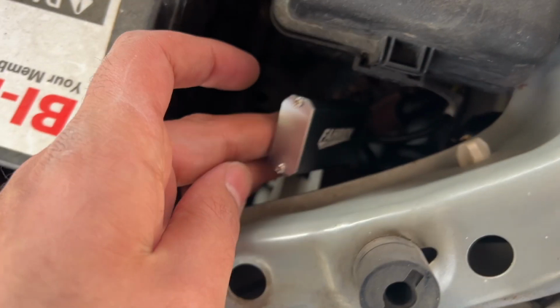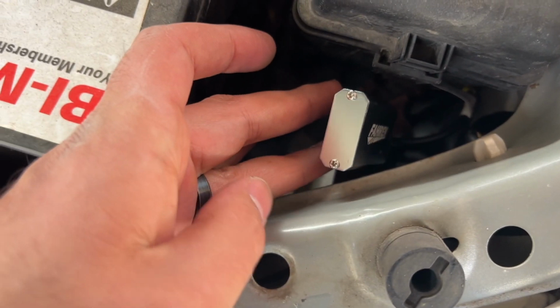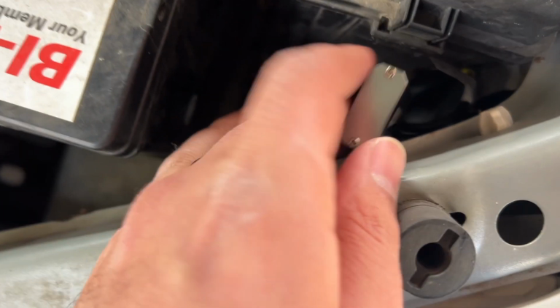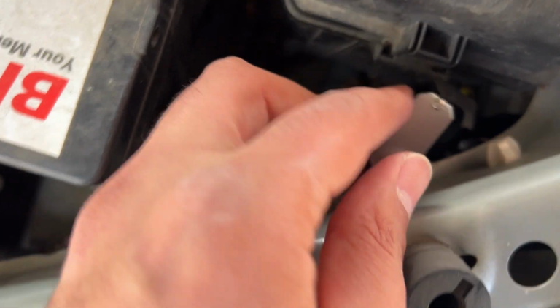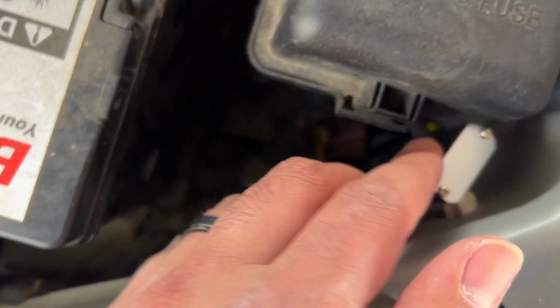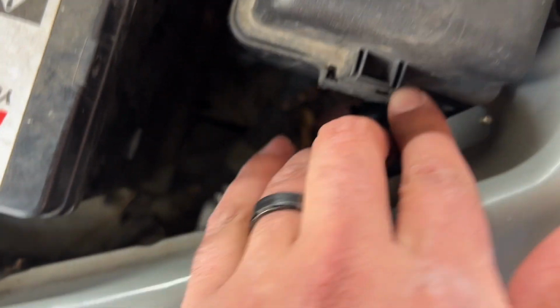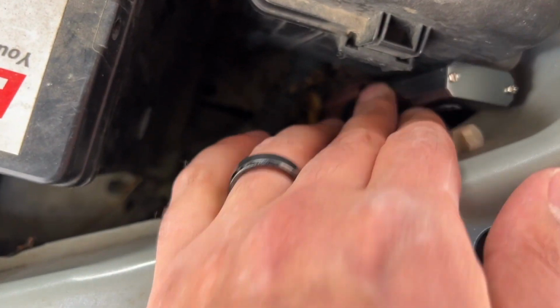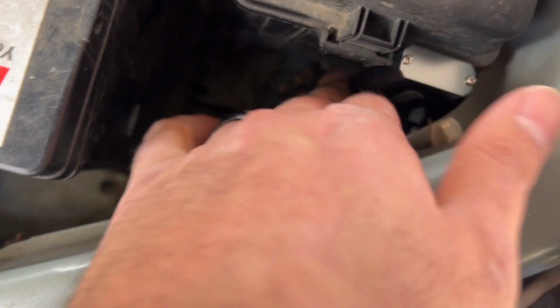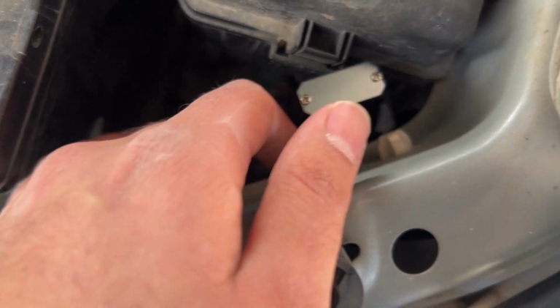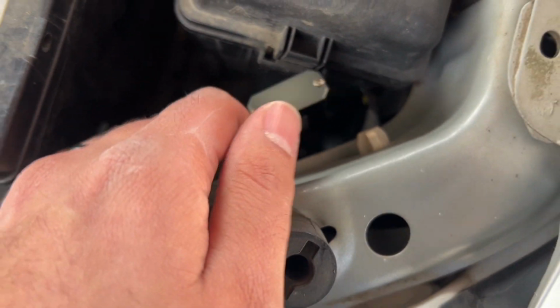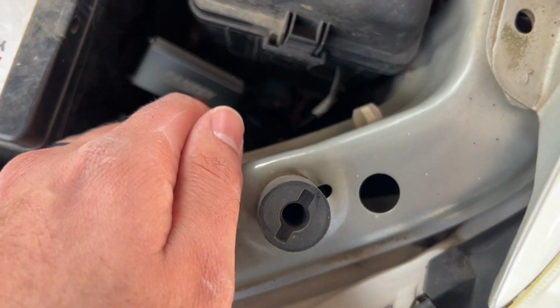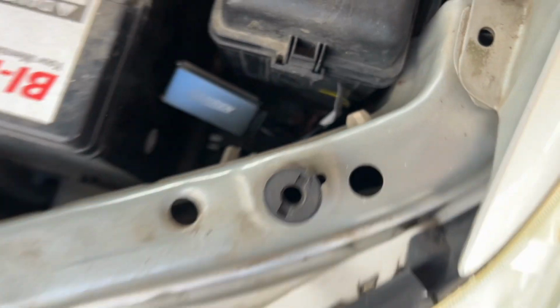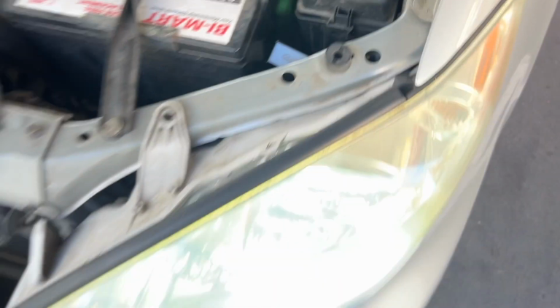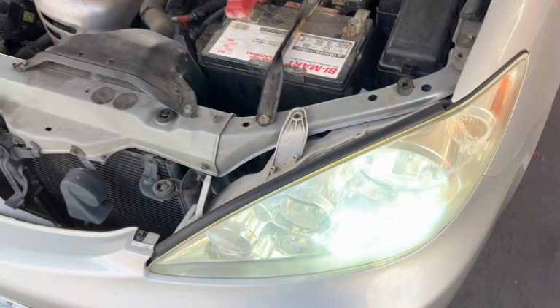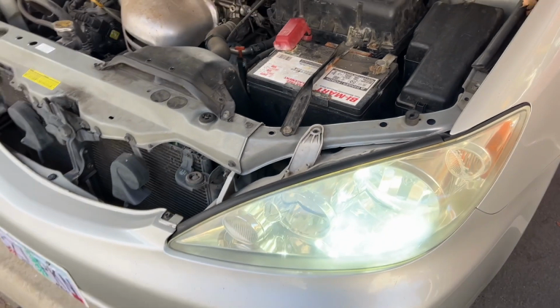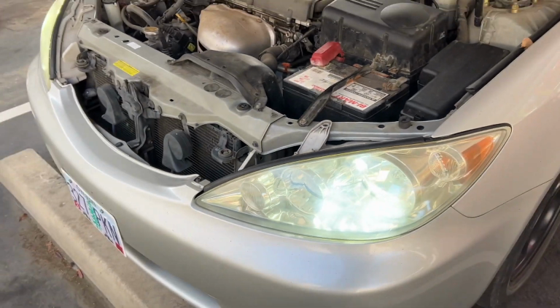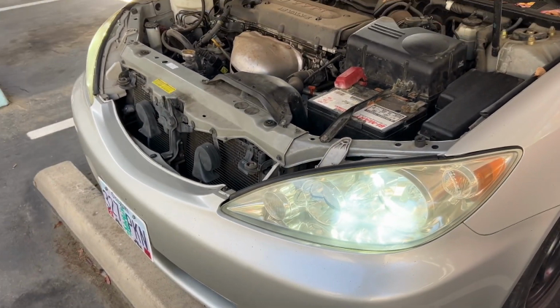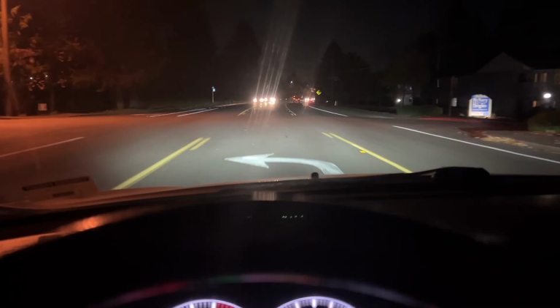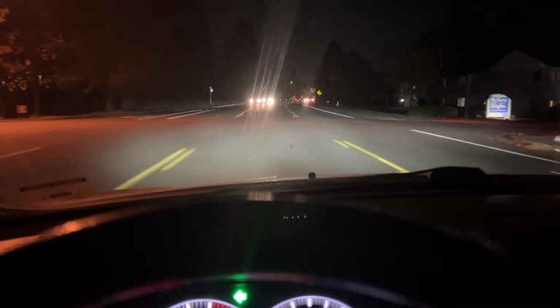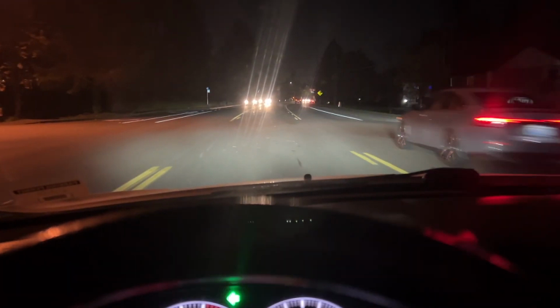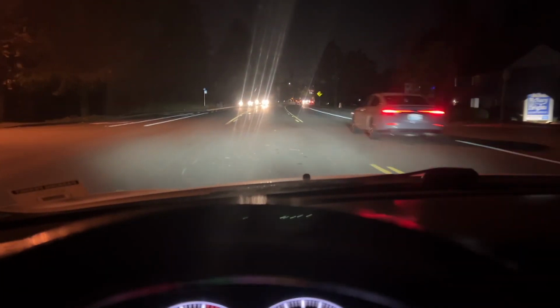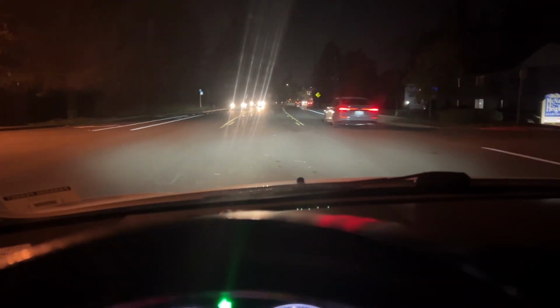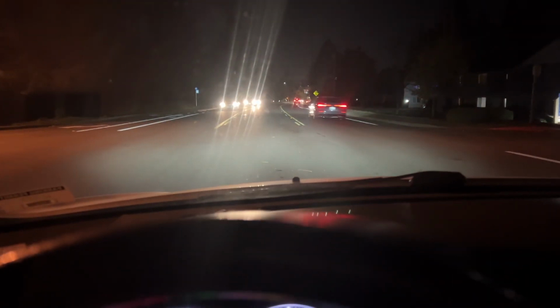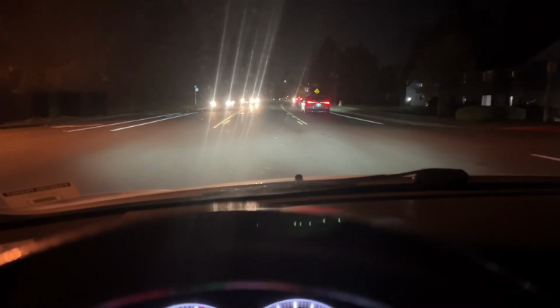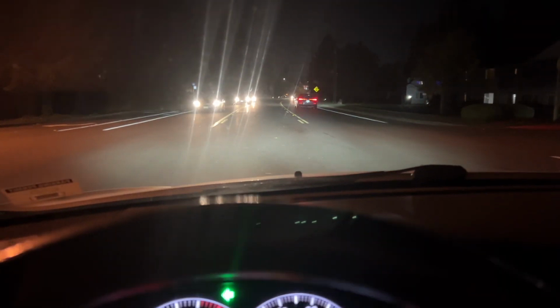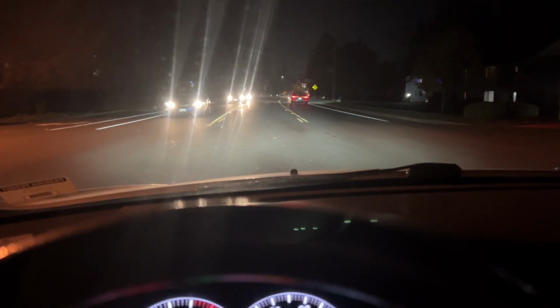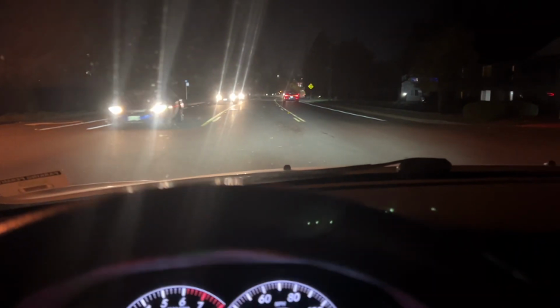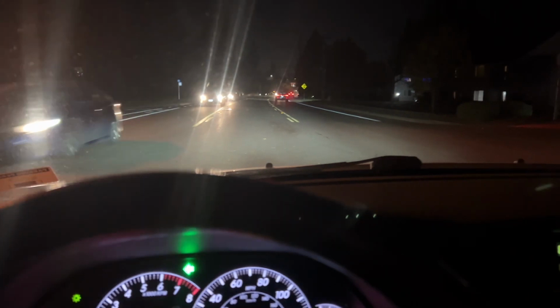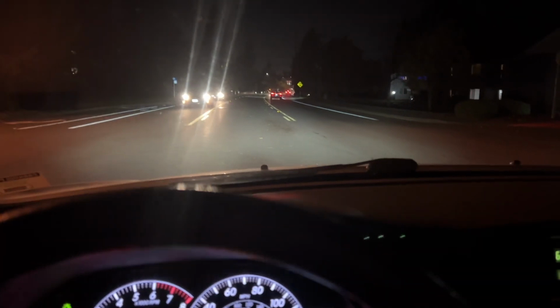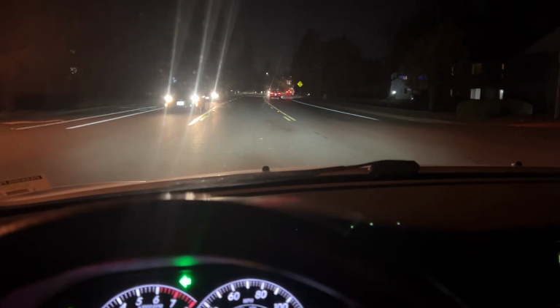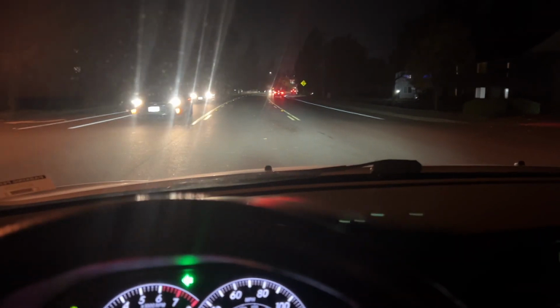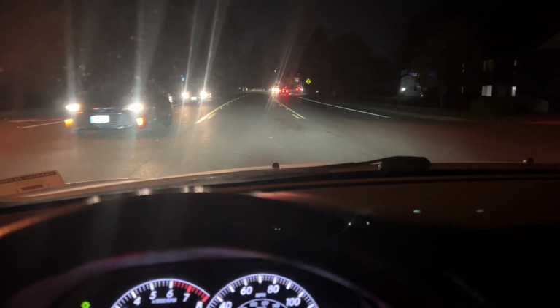I just have to find a place to get this mounted so it's out of the way. I'll update once I go out on a drive with them later. Okay, so I took the headlights out on a little spin — it's dark out.